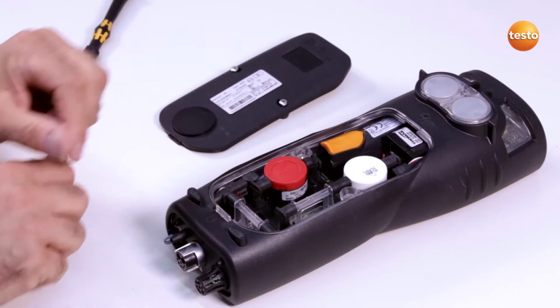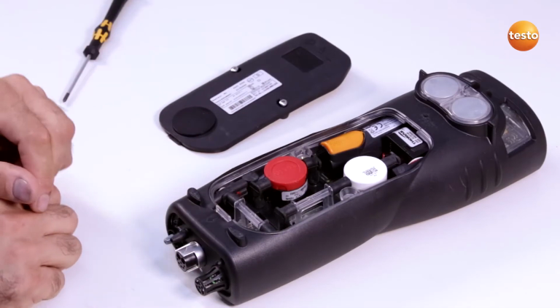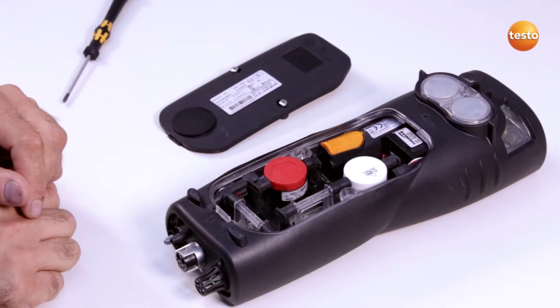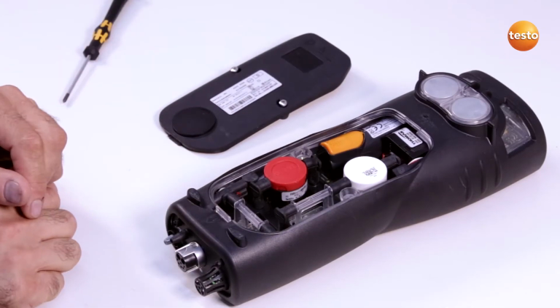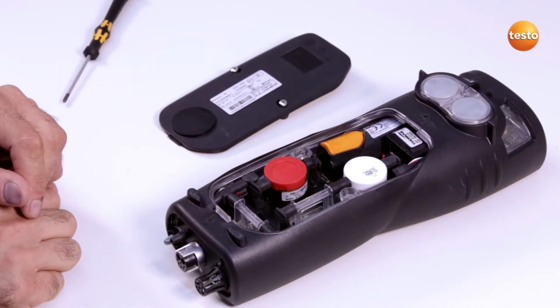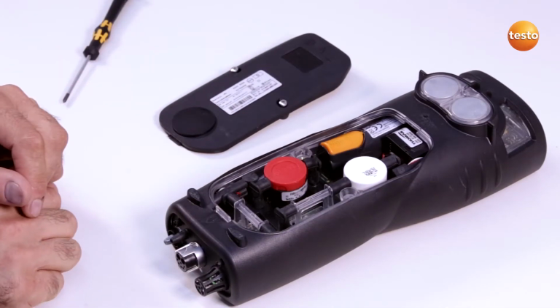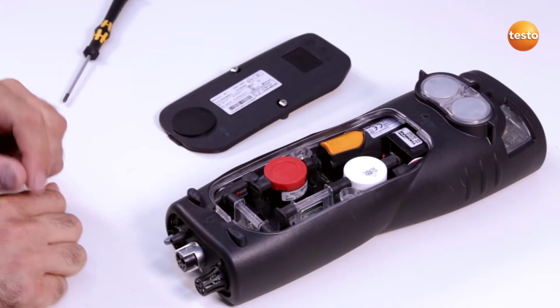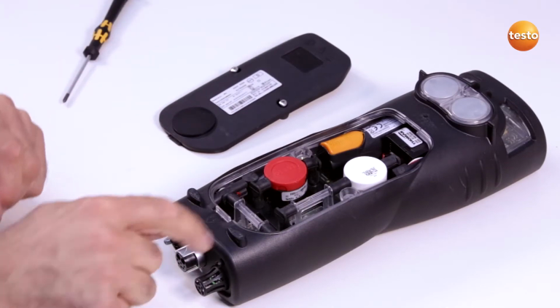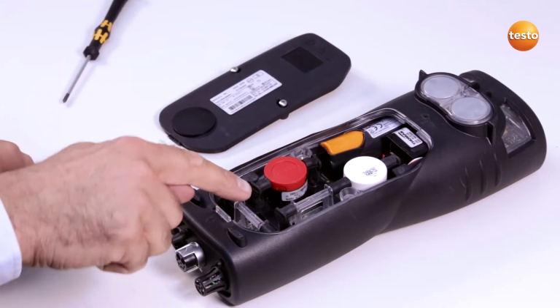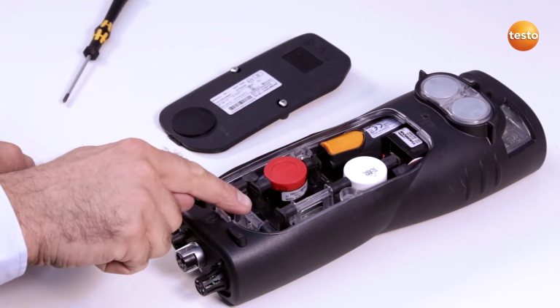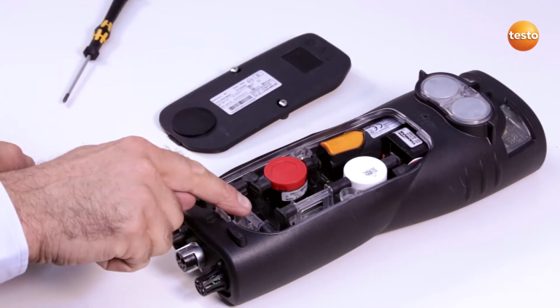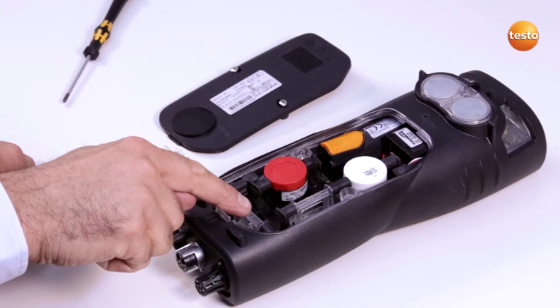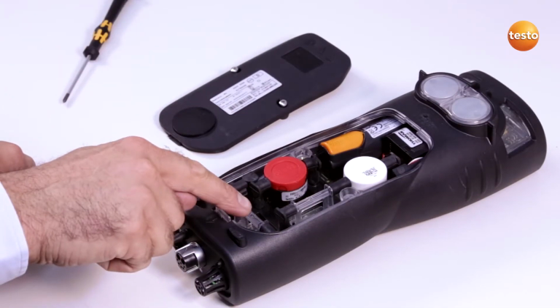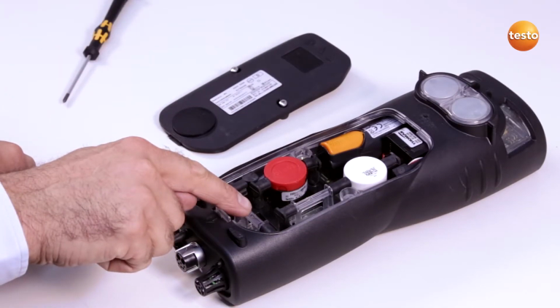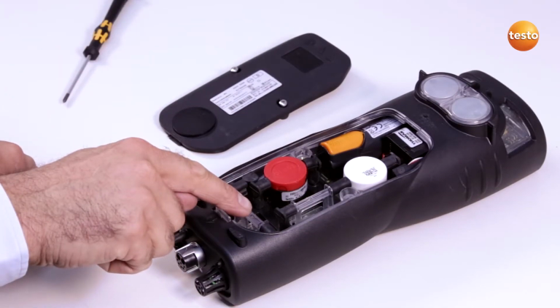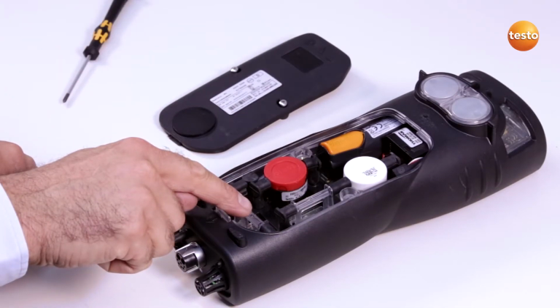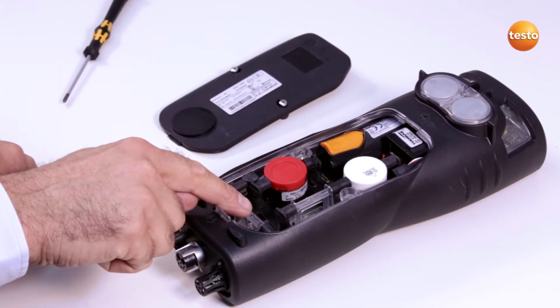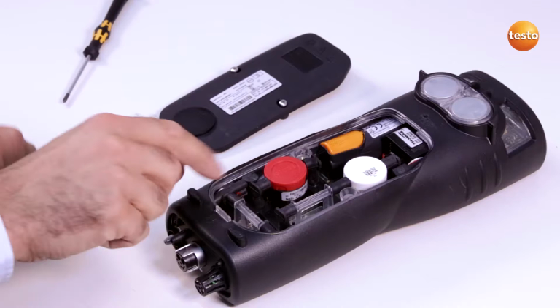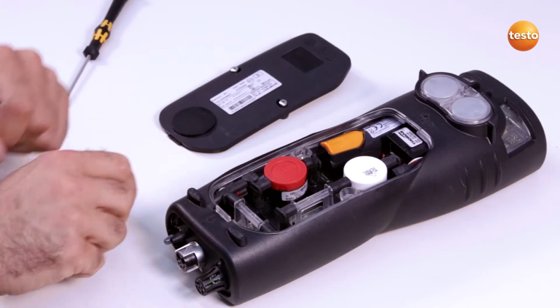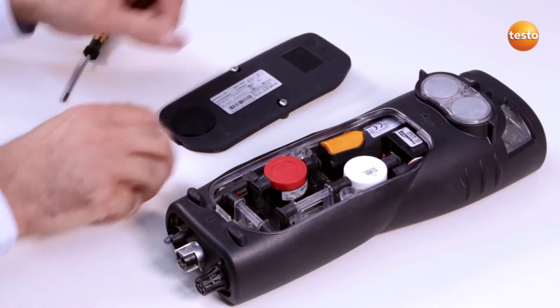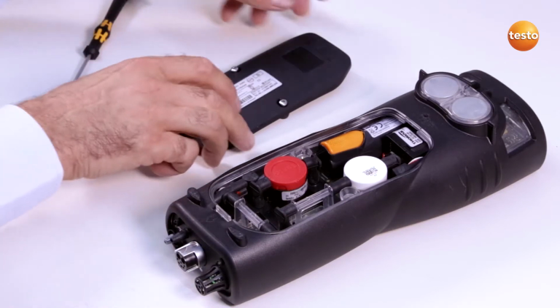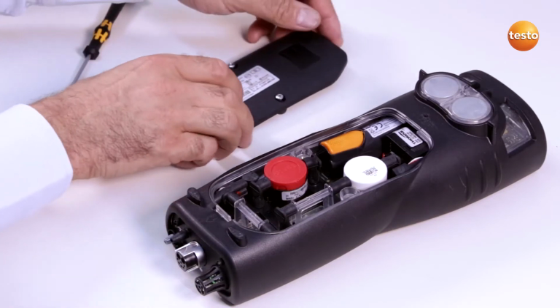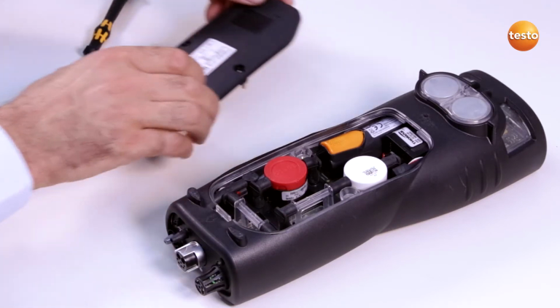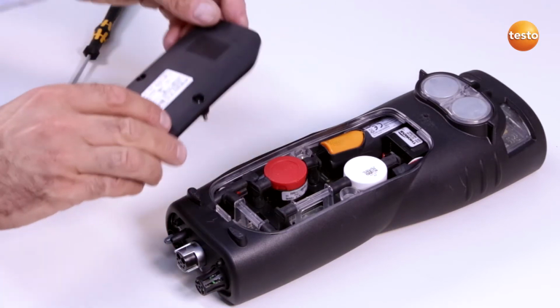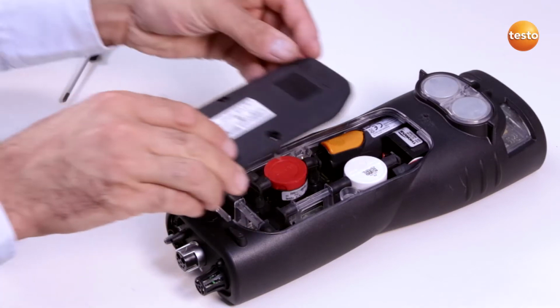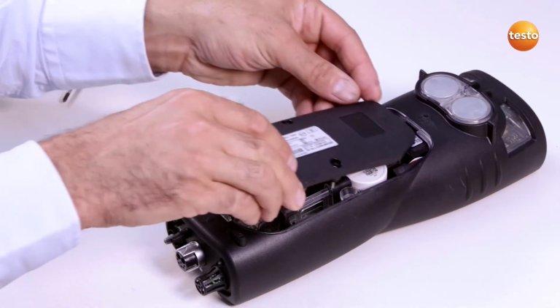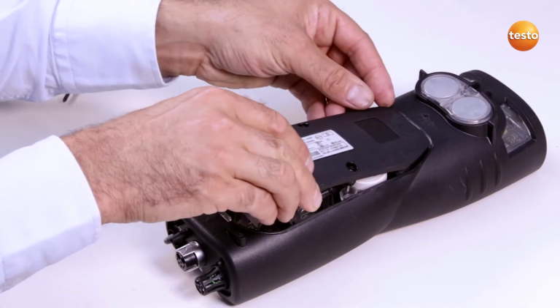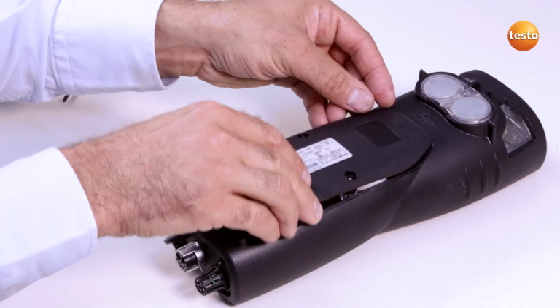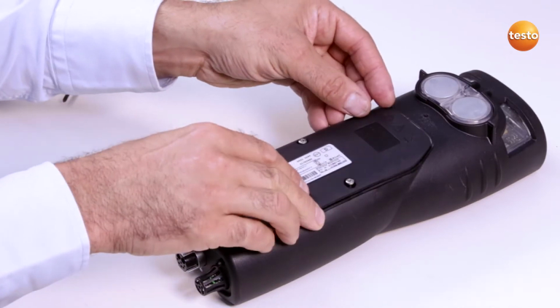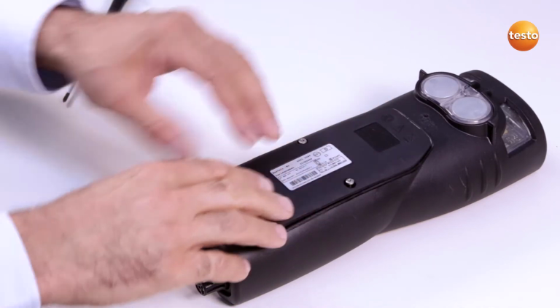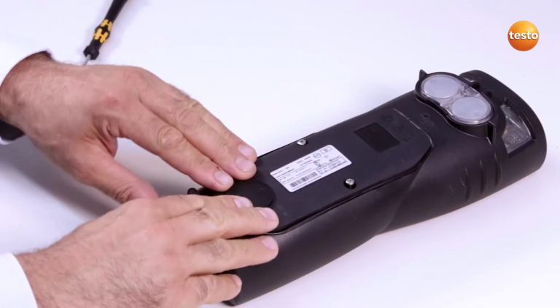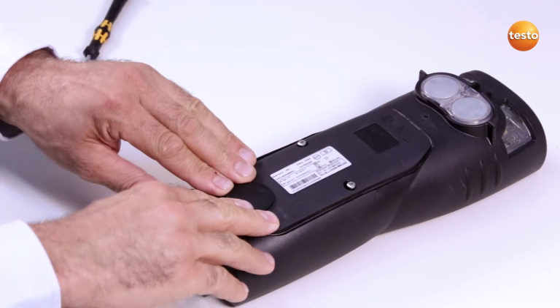A slot bridge must be inserted in slots which are not equipped with a sensor. Finally, I put the cover of the sensor compartment back on and close it.